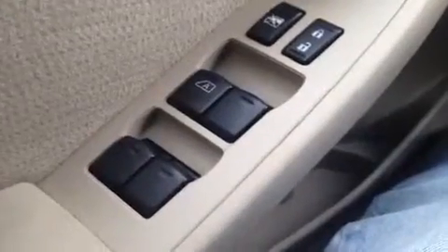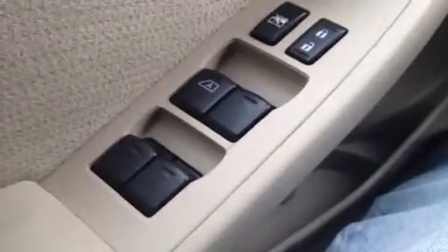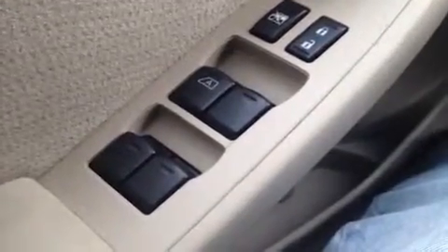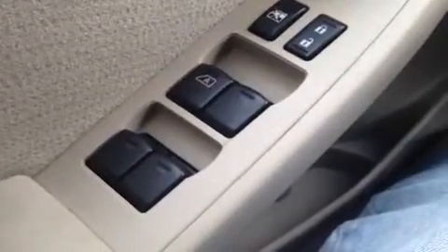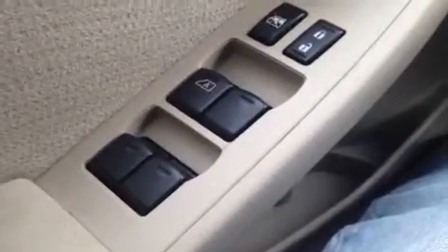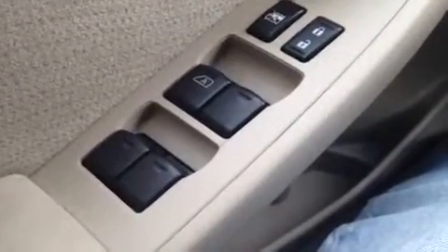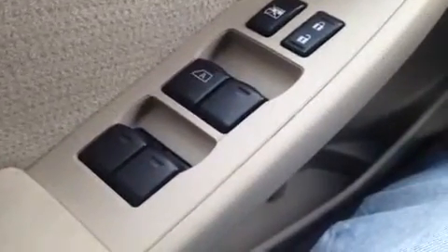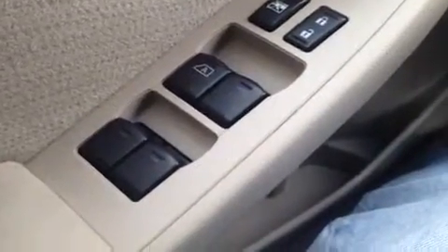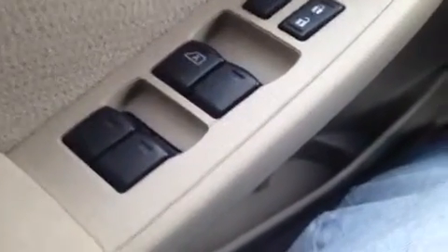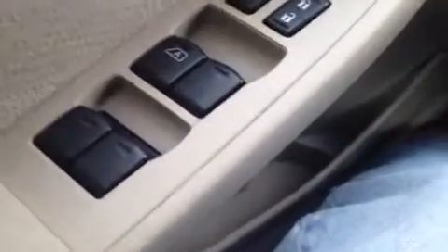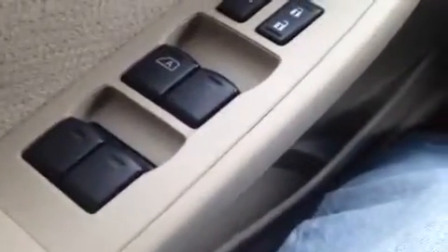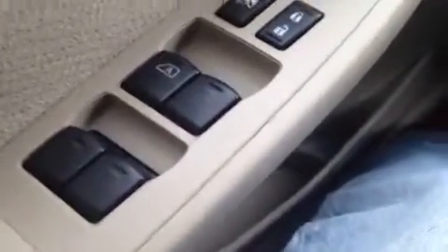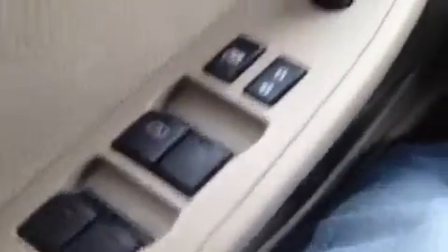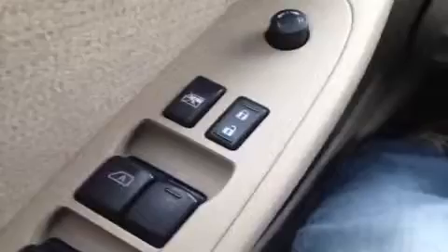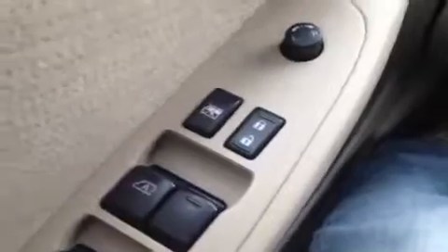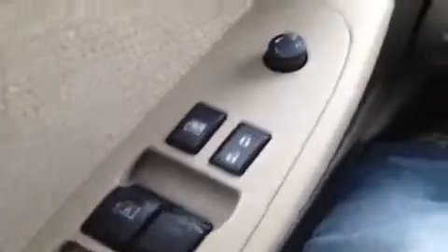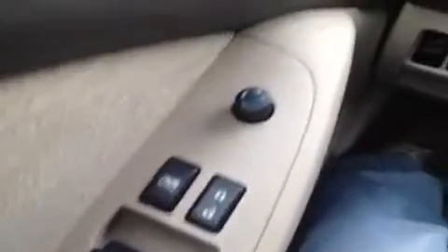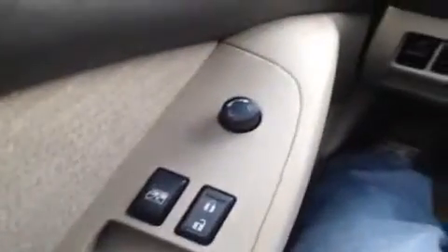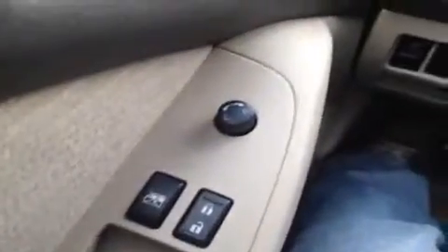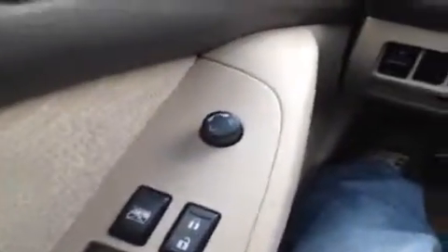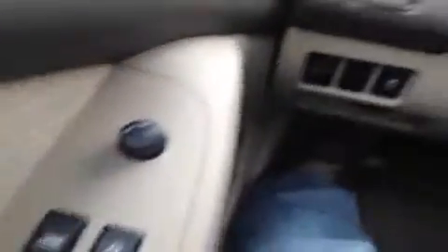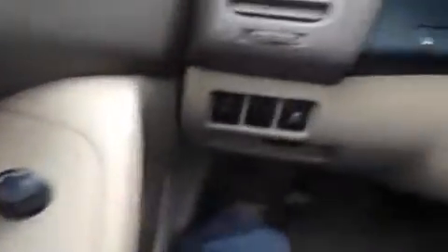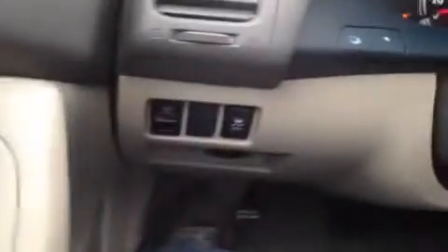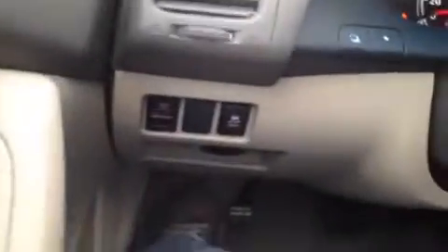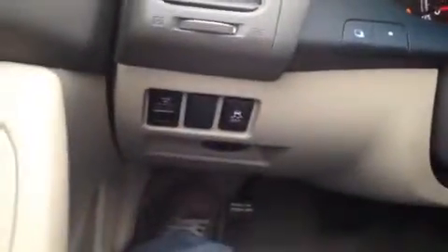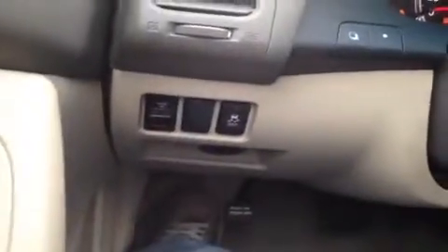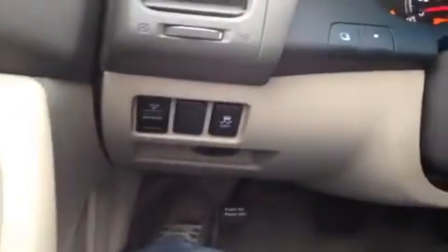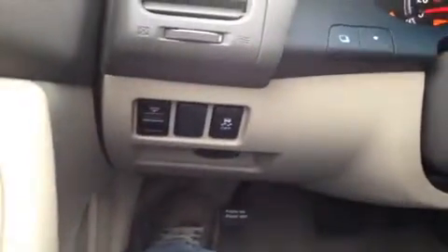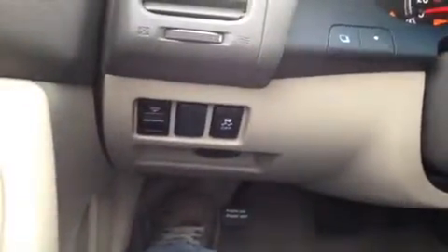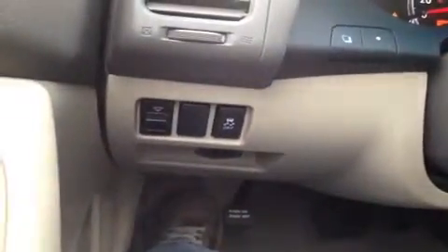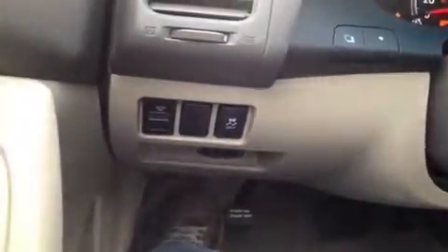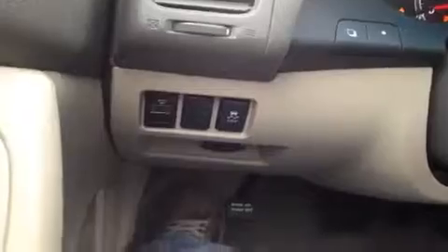We're here in the driver's seat where we have a bunch of great features to show you. You can start with our windows, power locks, power mirrors, power trunk release, and traction control right over here.